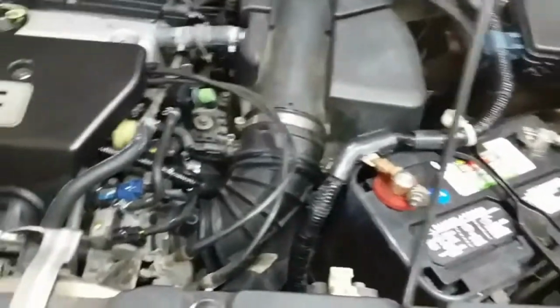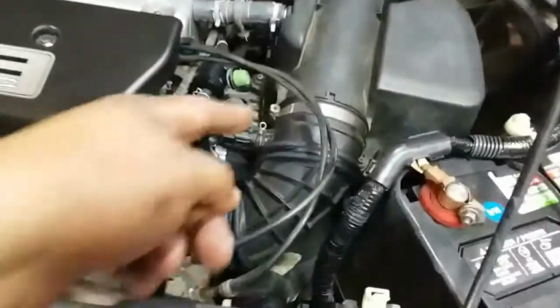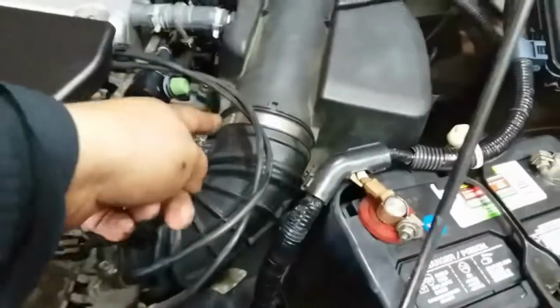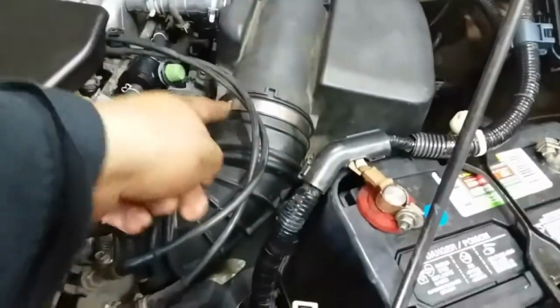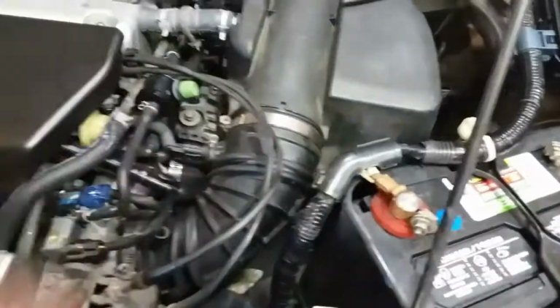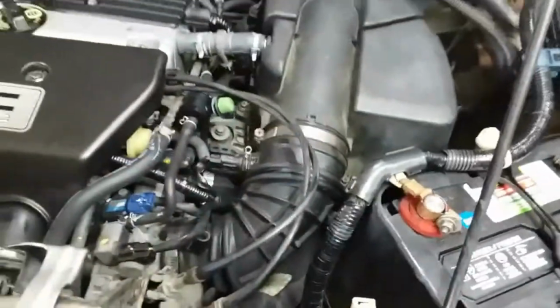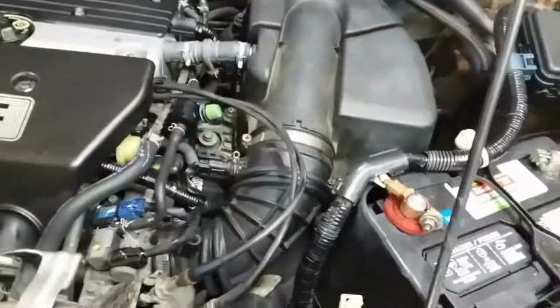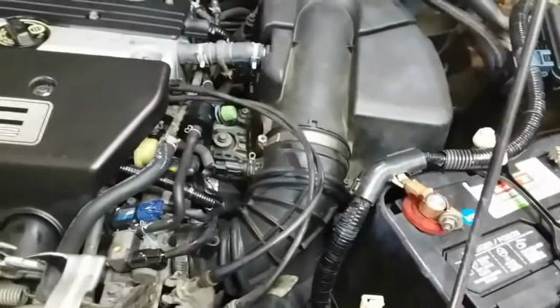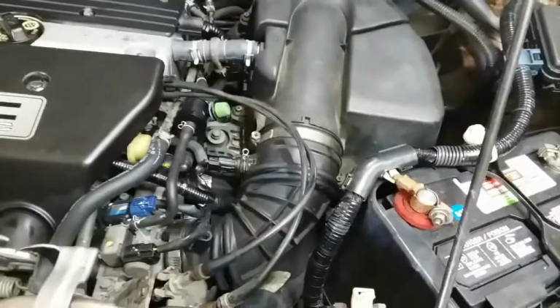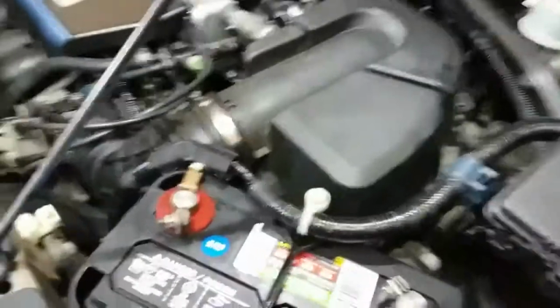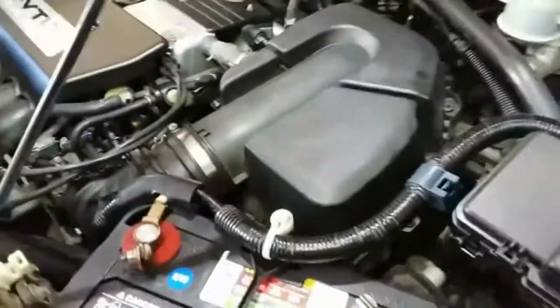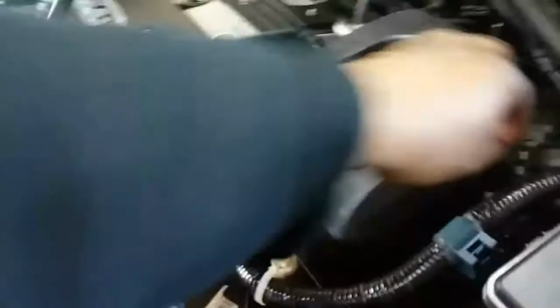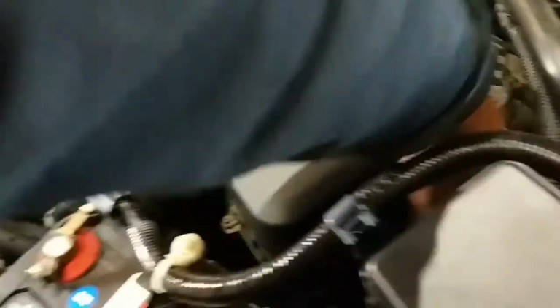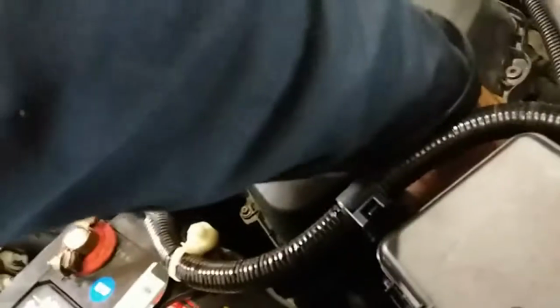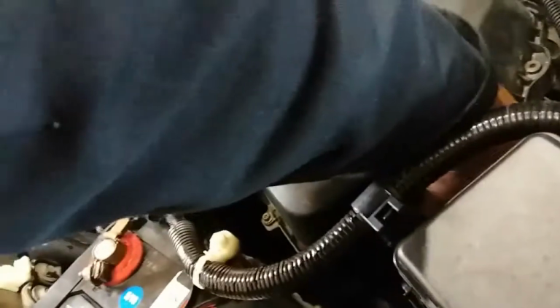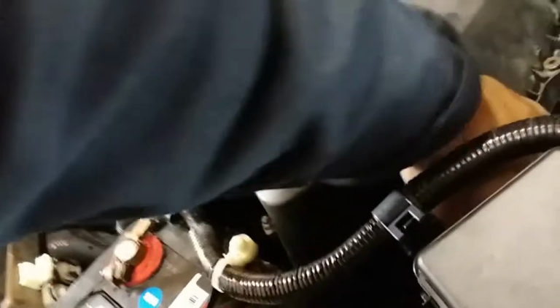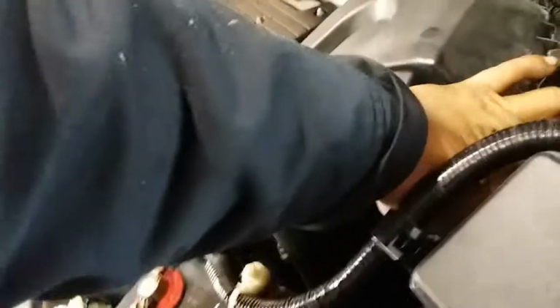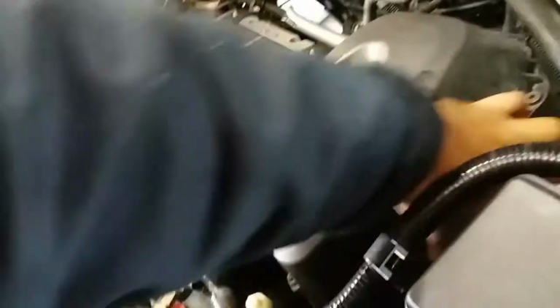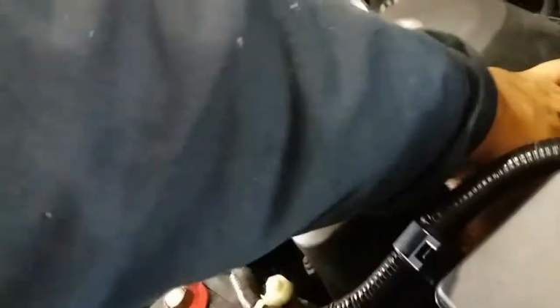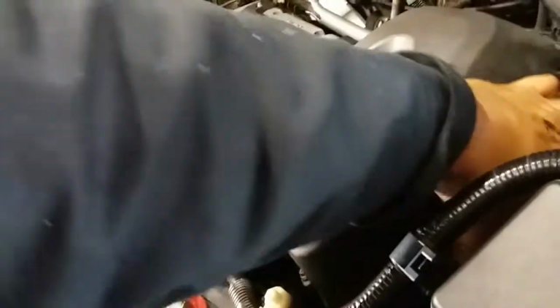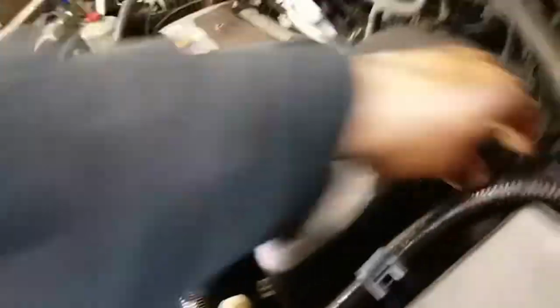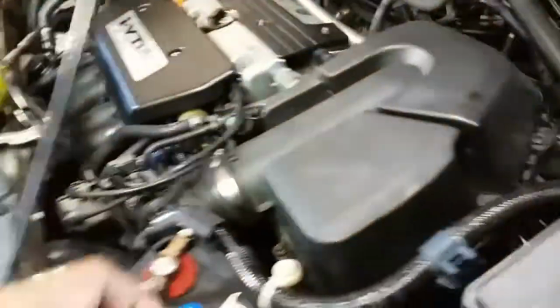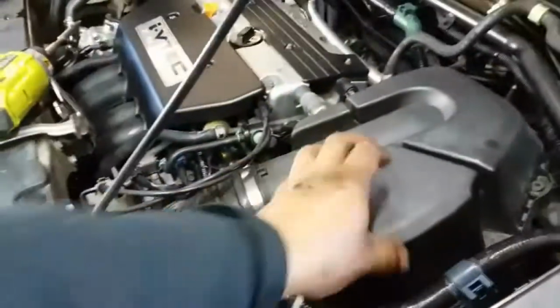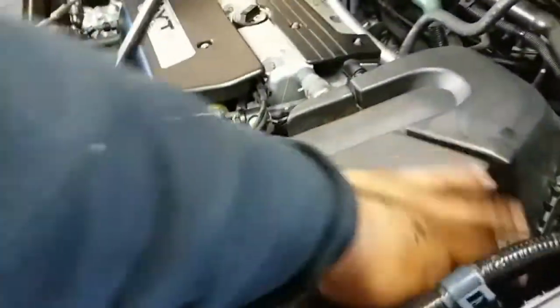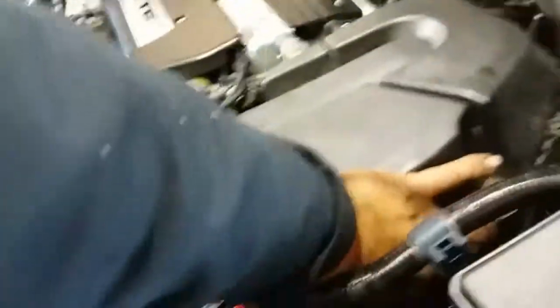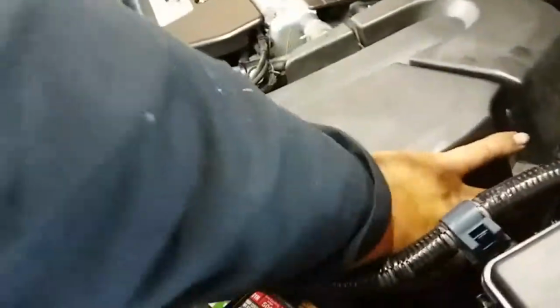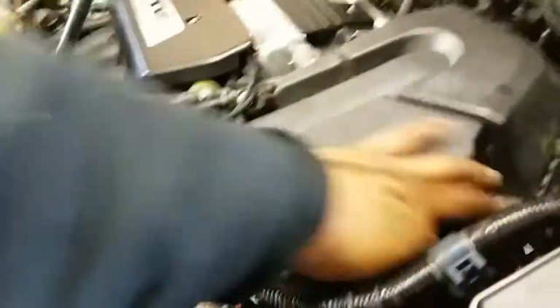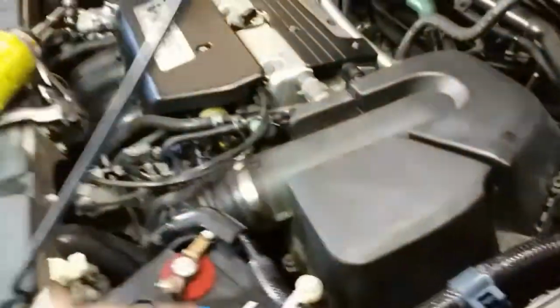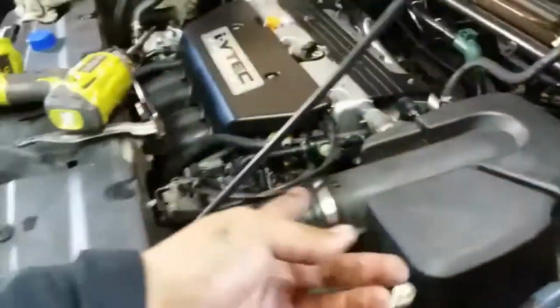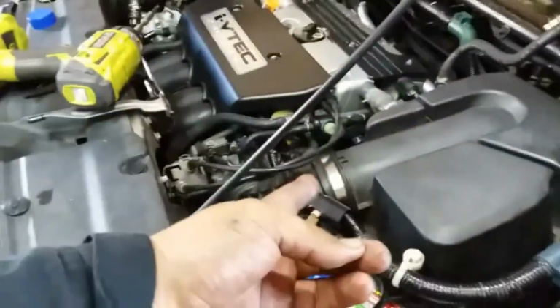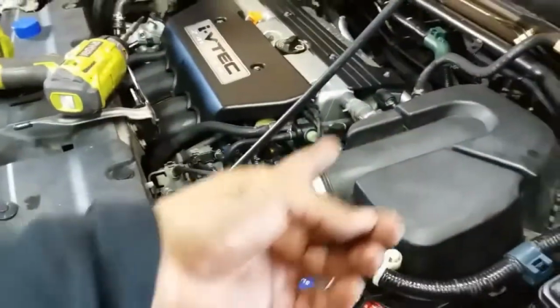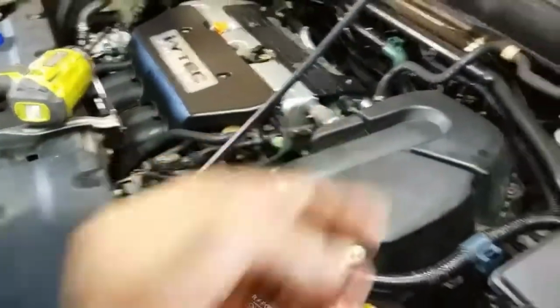We might have to undo the air intake — we'll try not to. All right, once you have everything loose just go ahead and pop it open. It looks like we might have to disconnect all this.